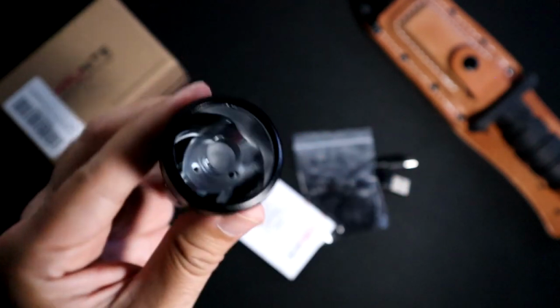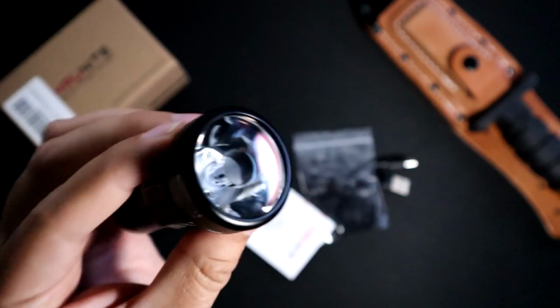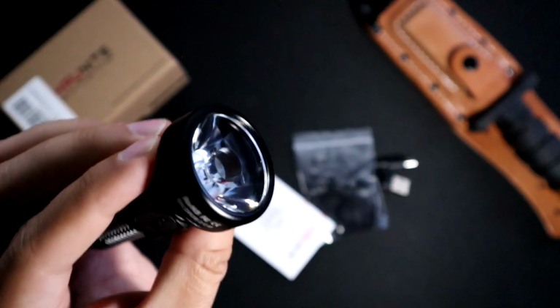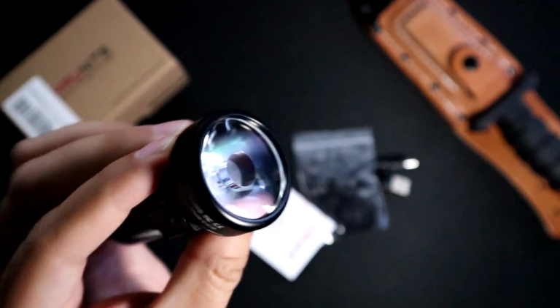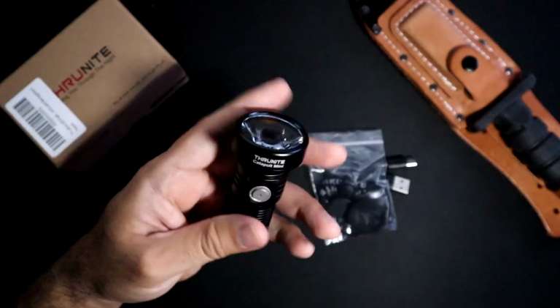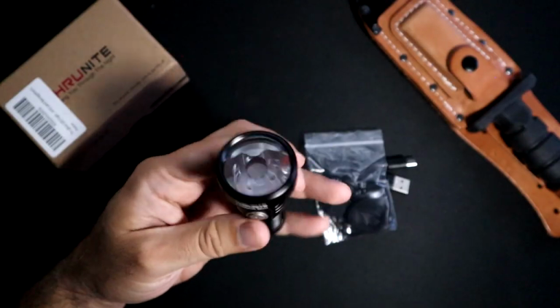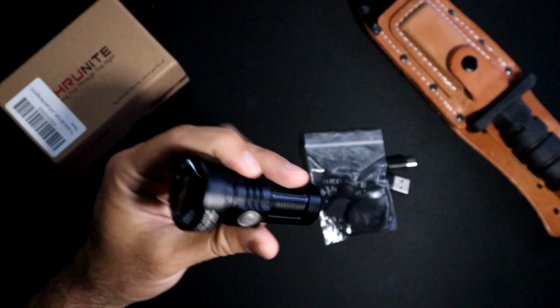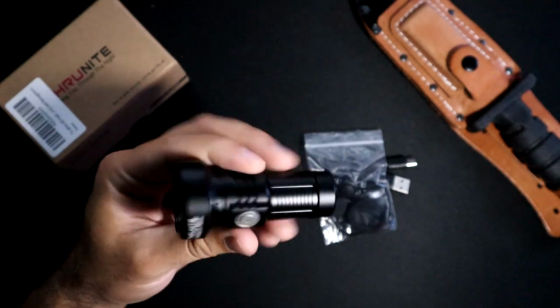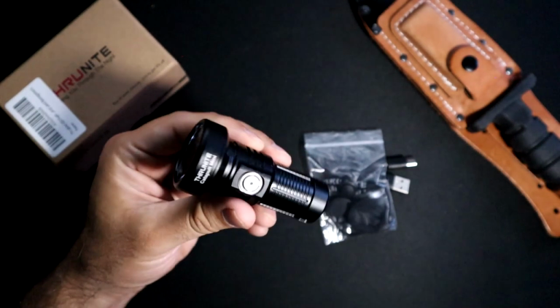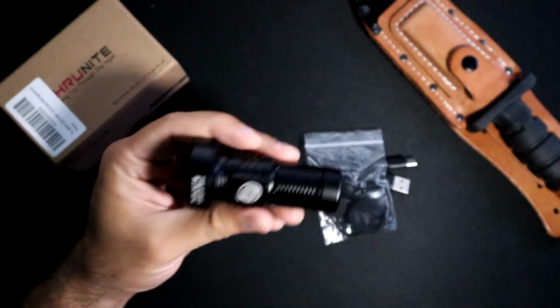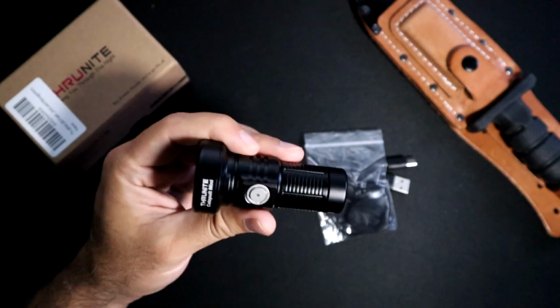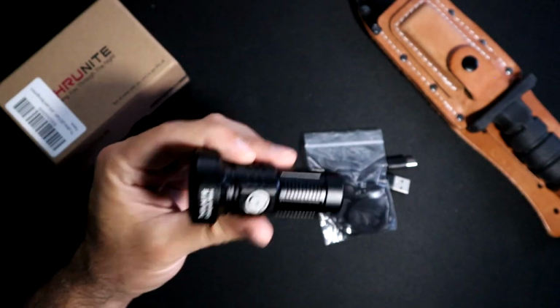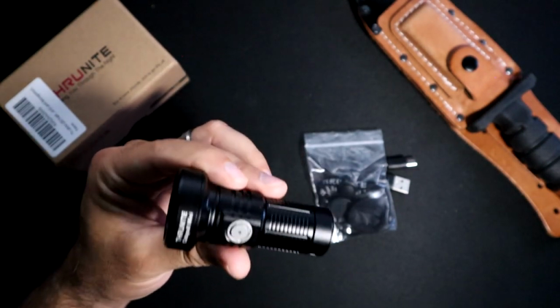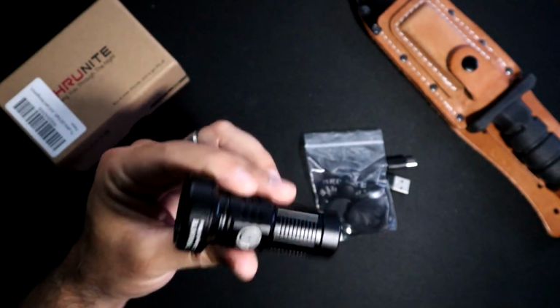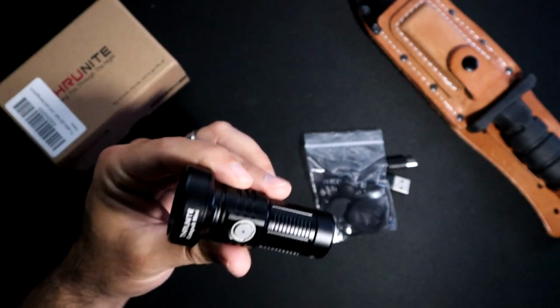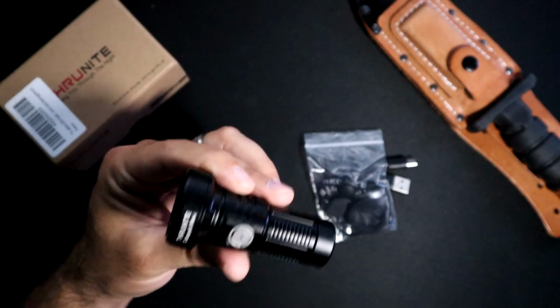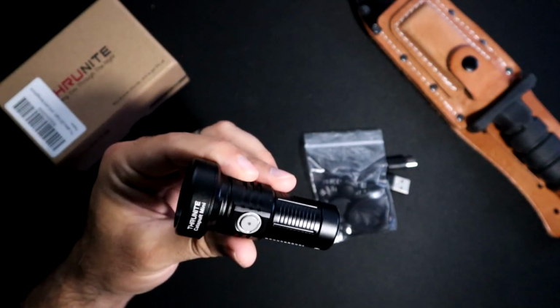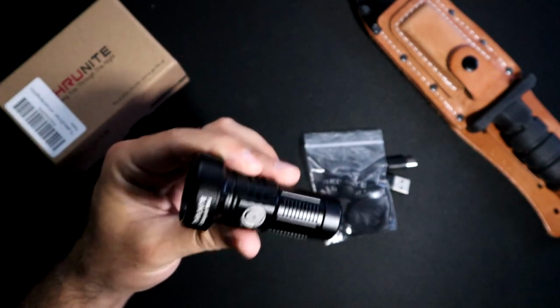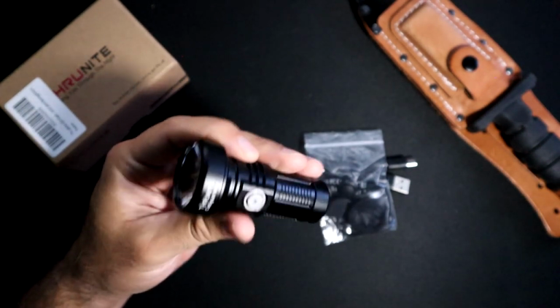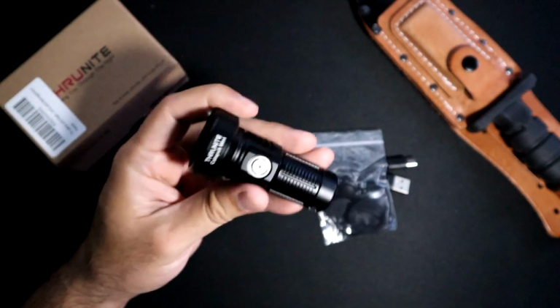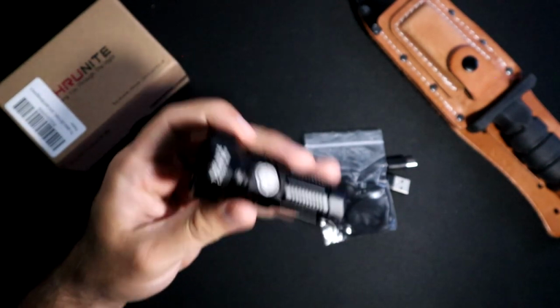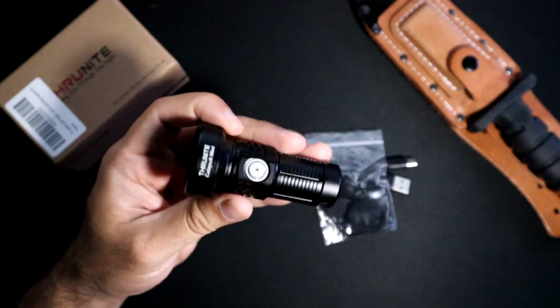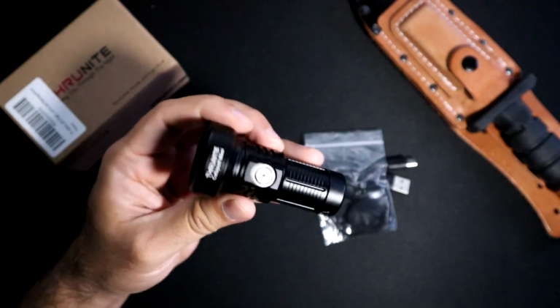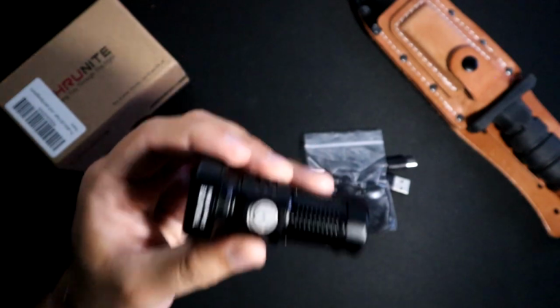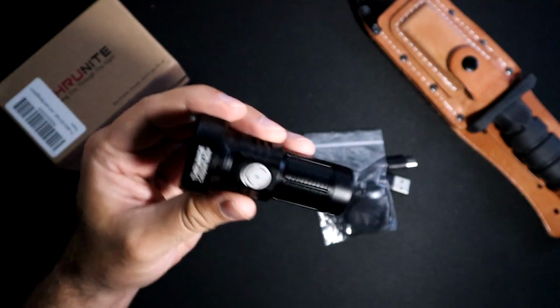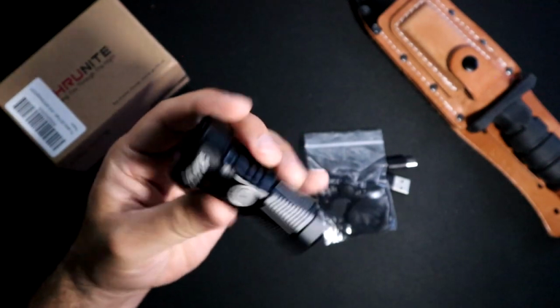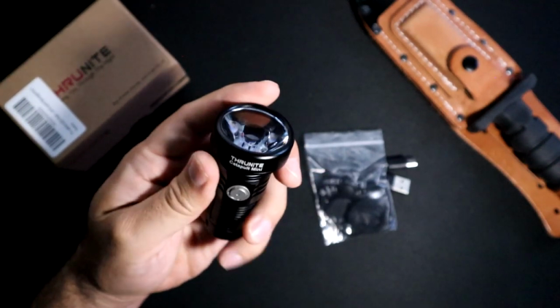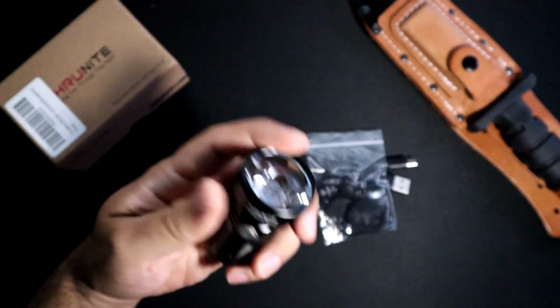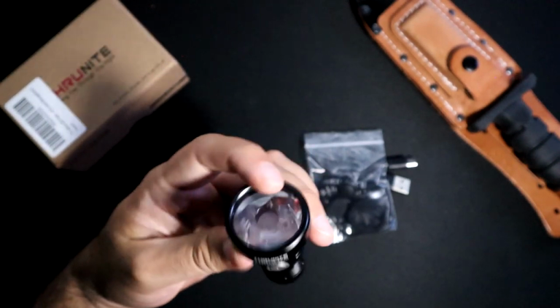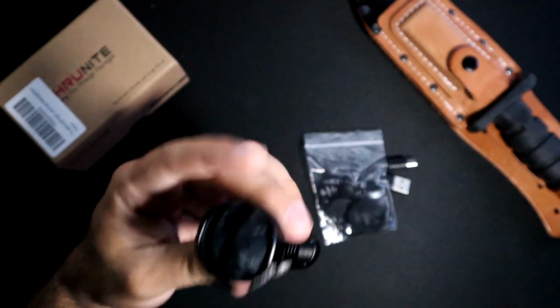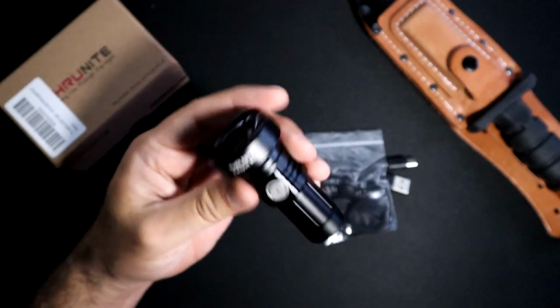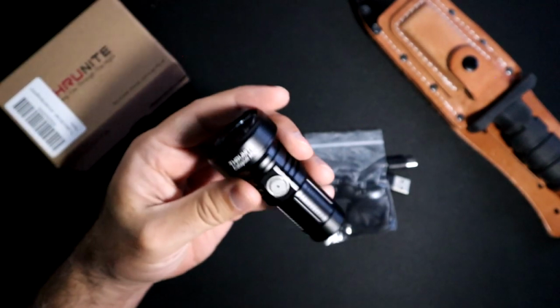On the other side it has a cover and there's your USB-C connection. It's going to have a smooth reflector lens. As far as the power on this little thing, this is going to go as bright as 680 lumens, which is pretty bright — definitely more than the average person would need.